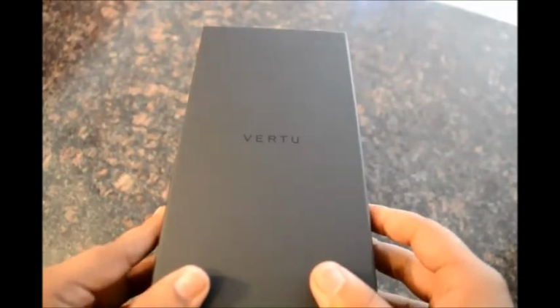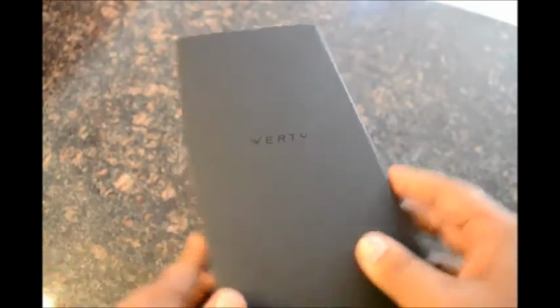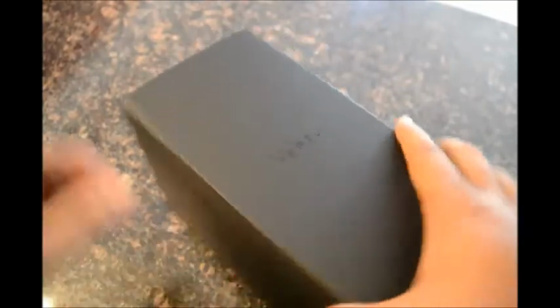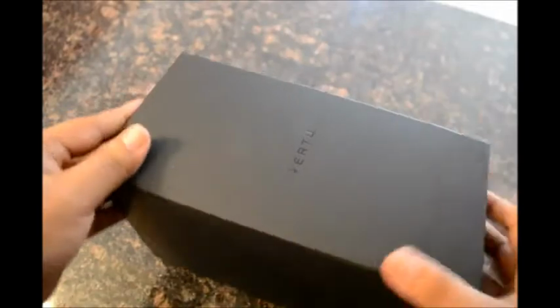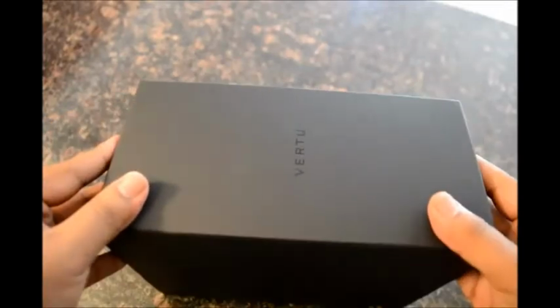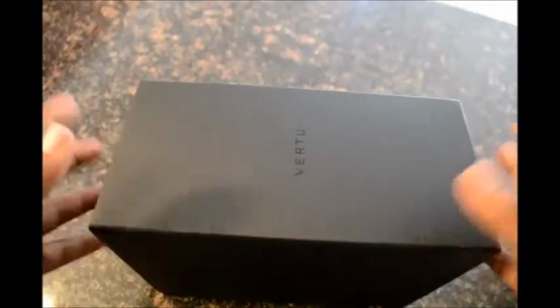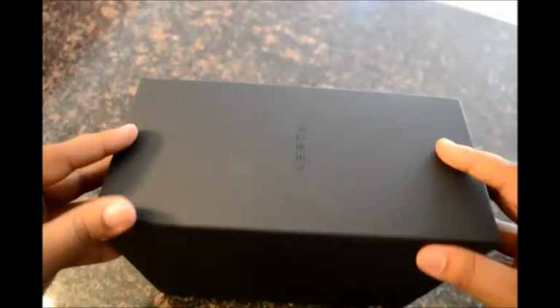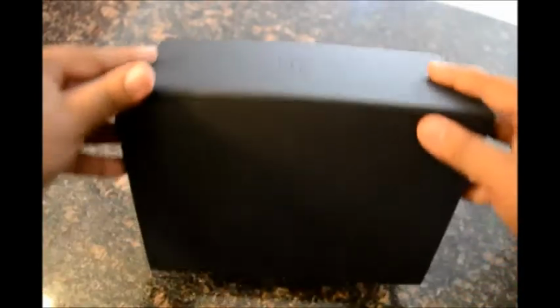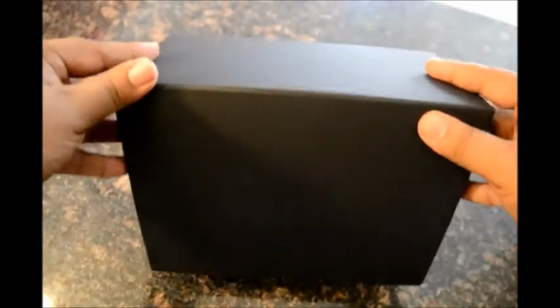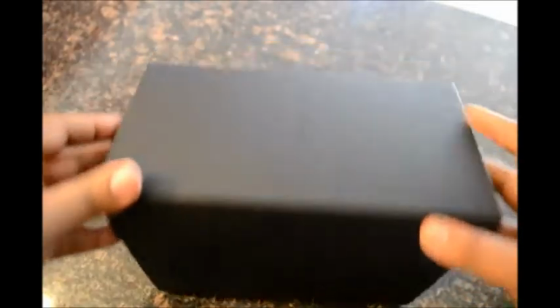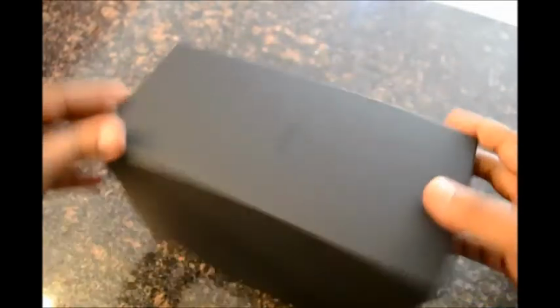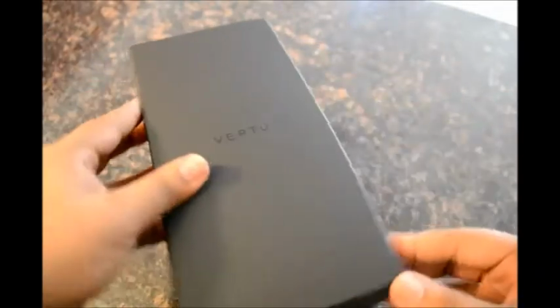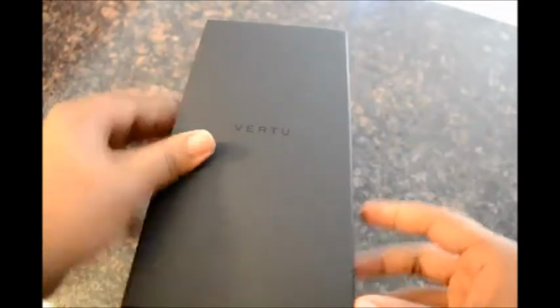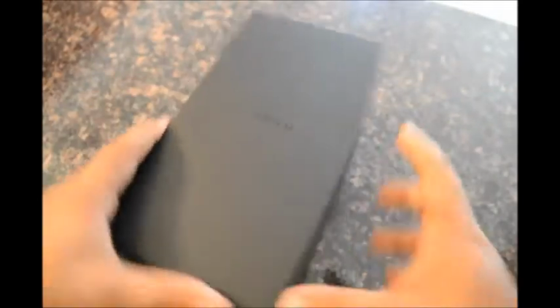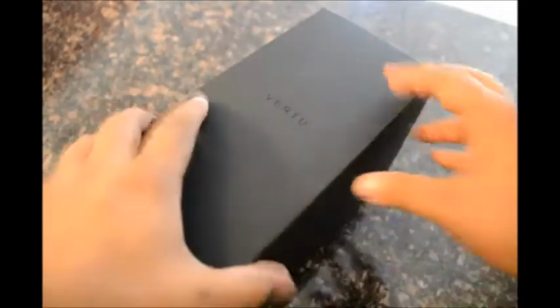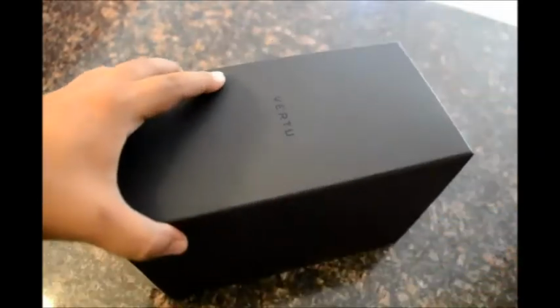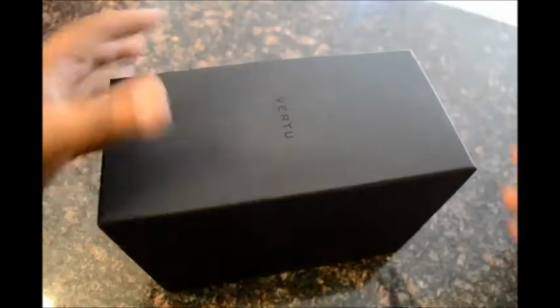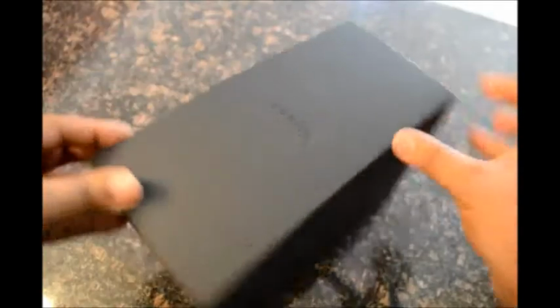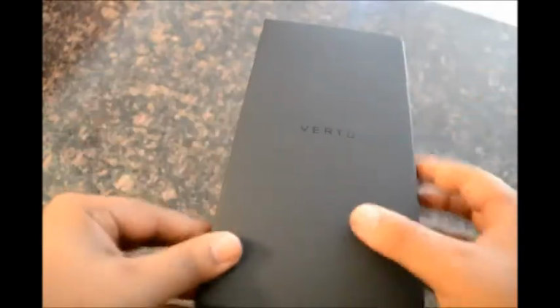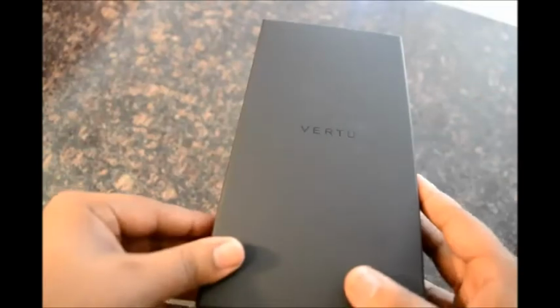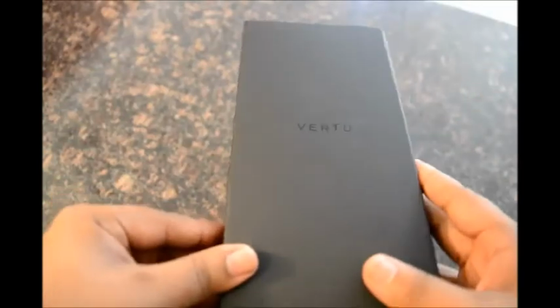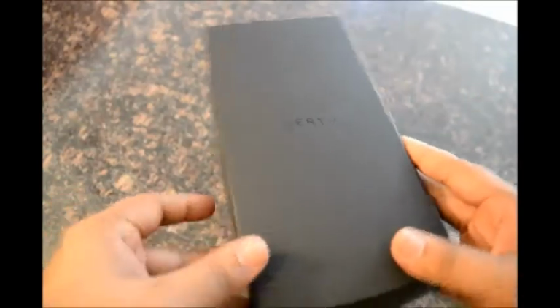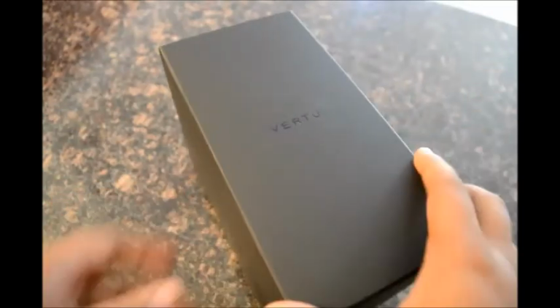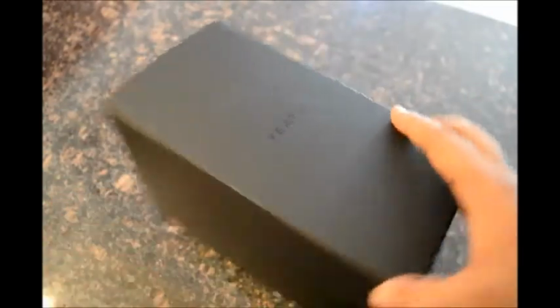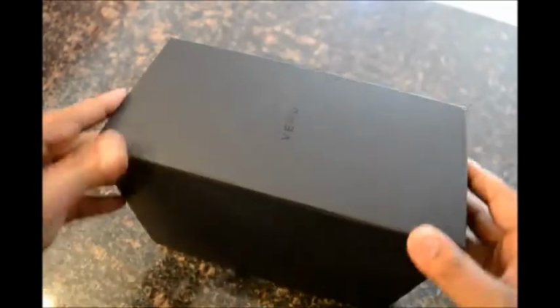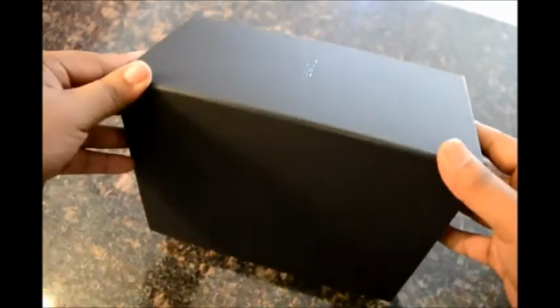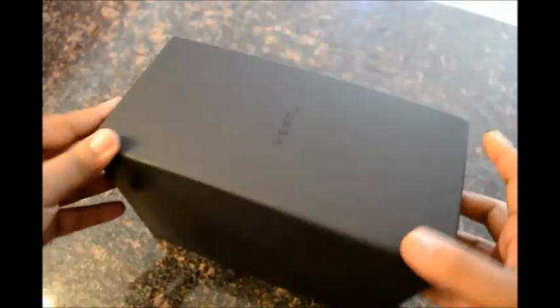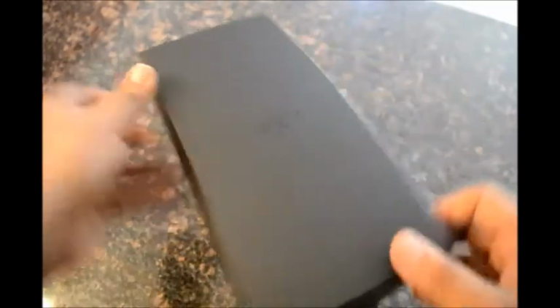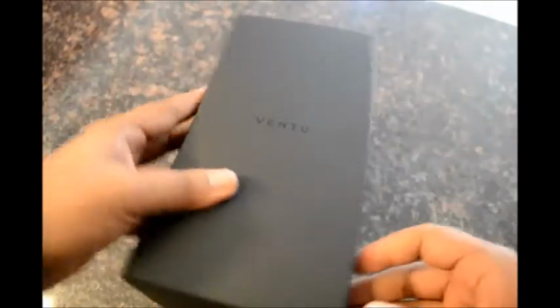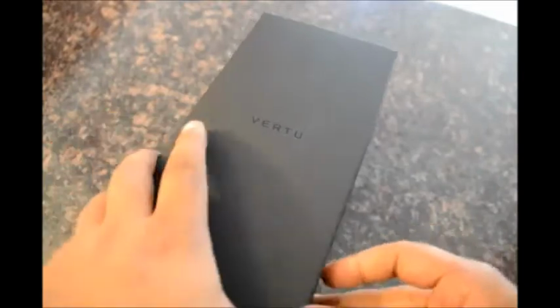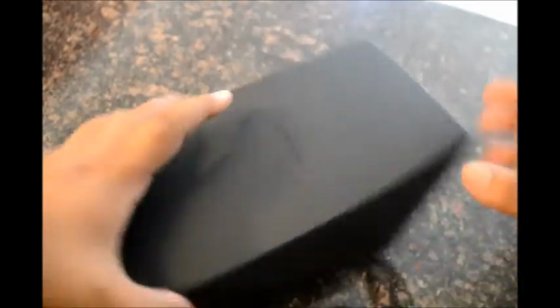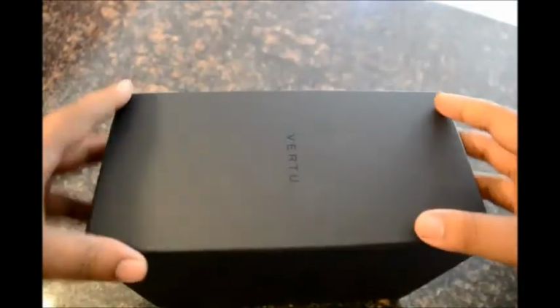The phone comes in this big all black cardboard box. The quality is really good and it feels premium. You can see the Virtu logo right there.